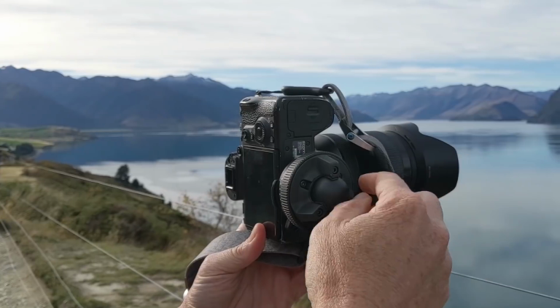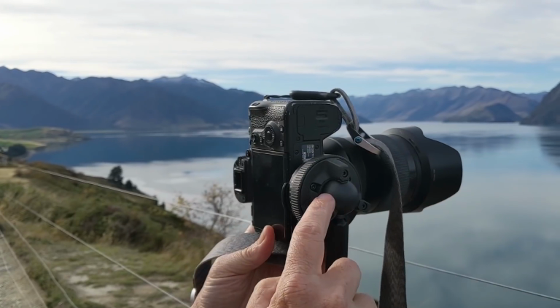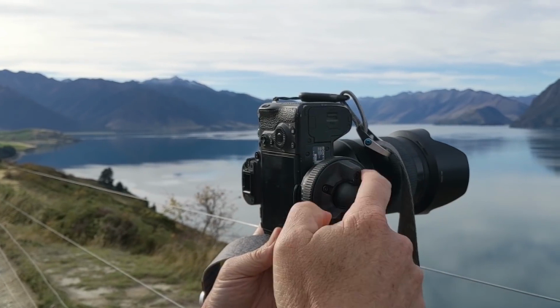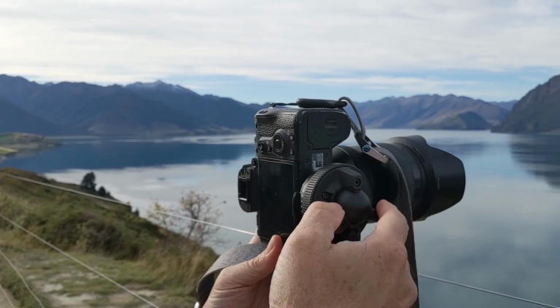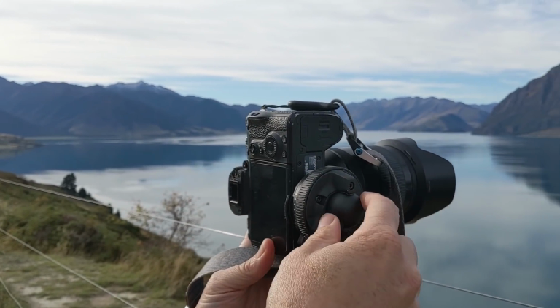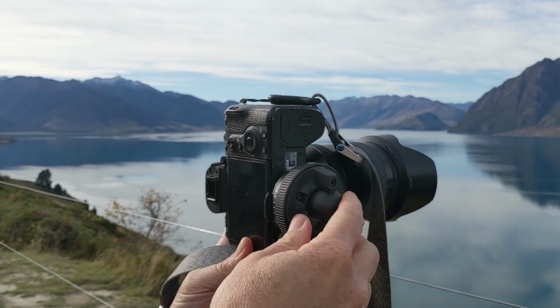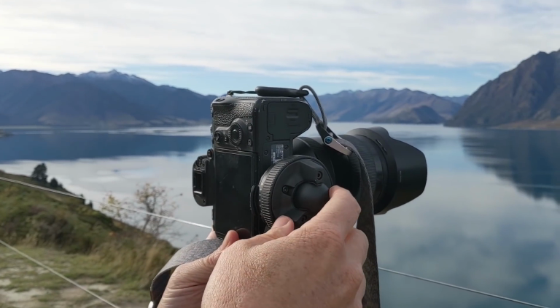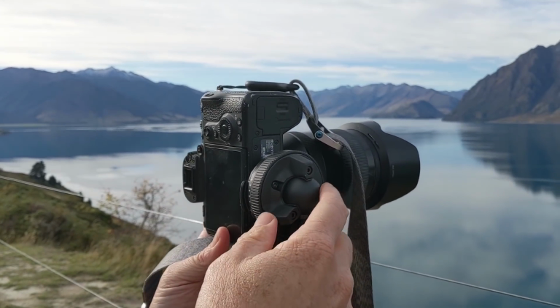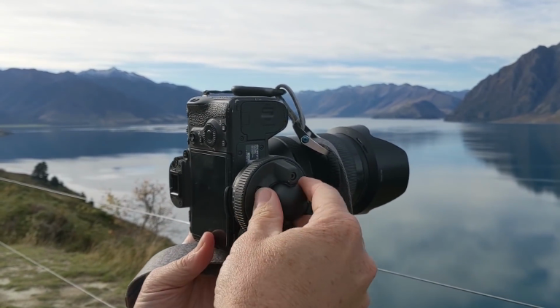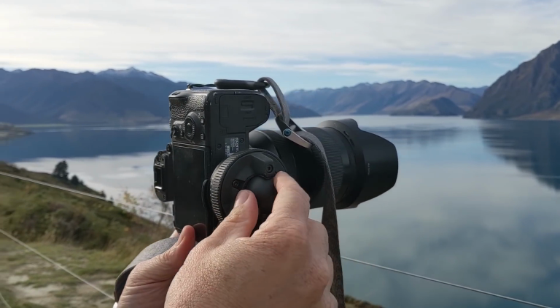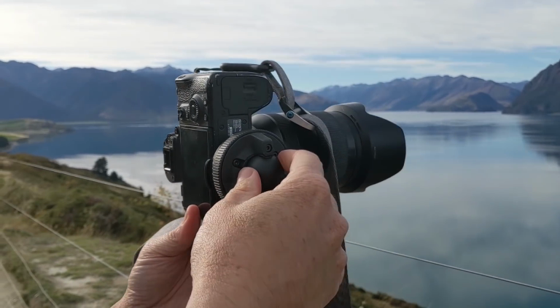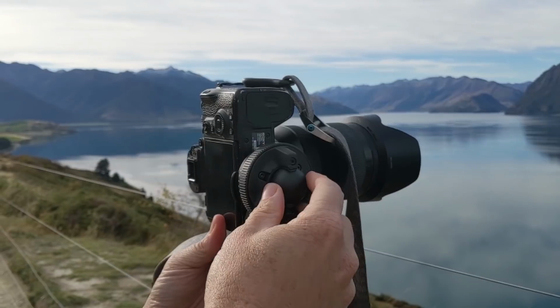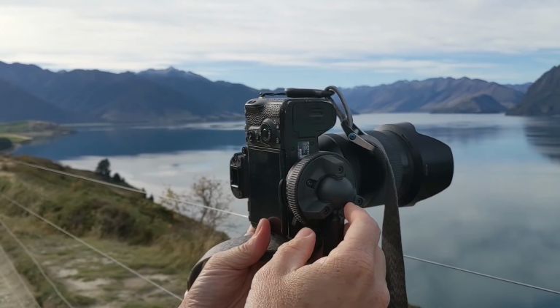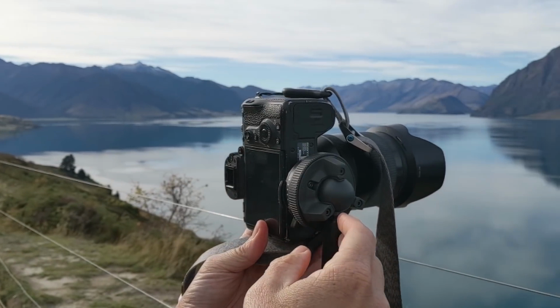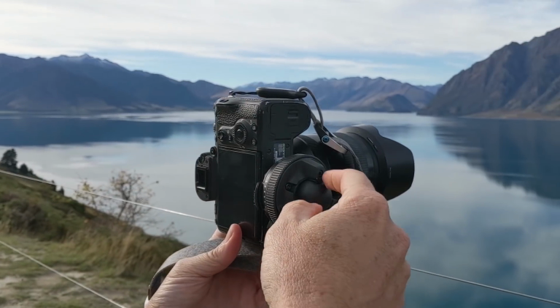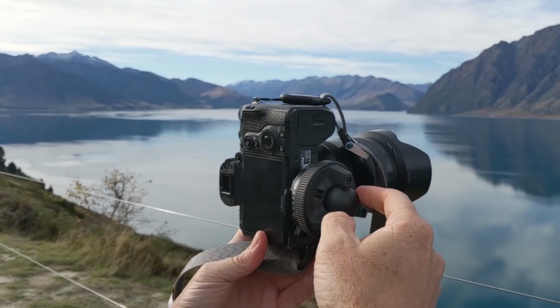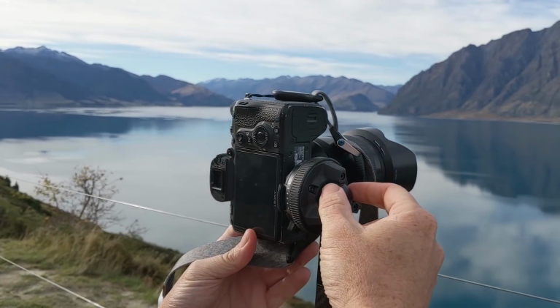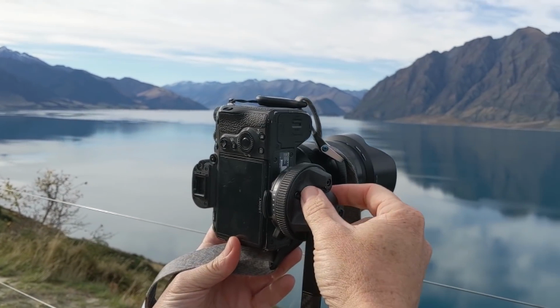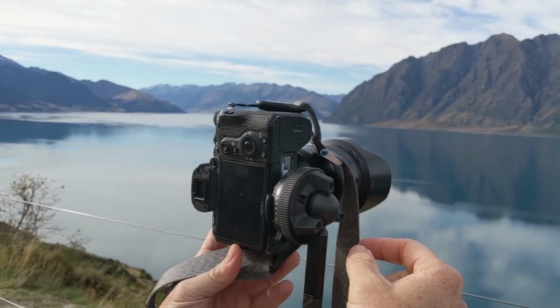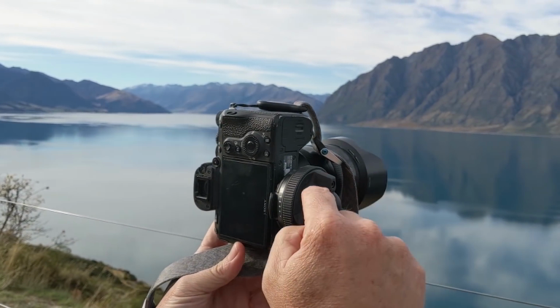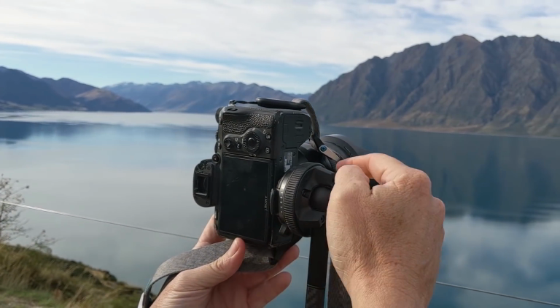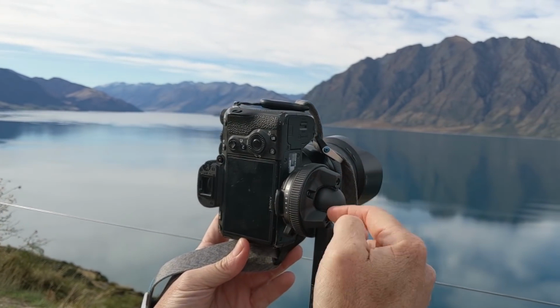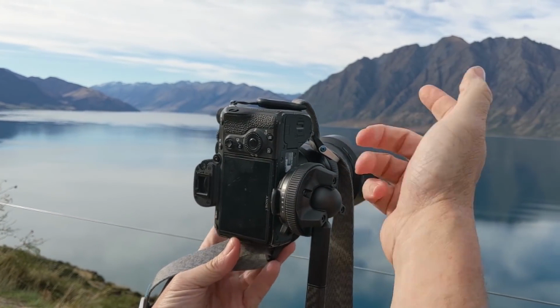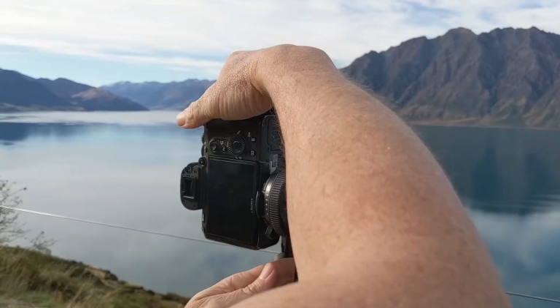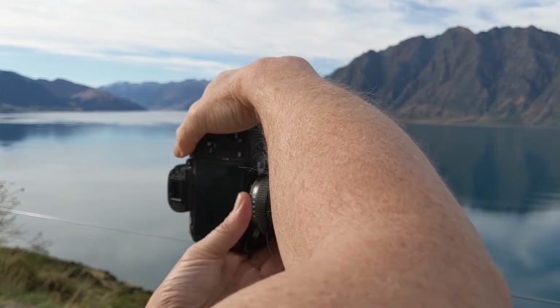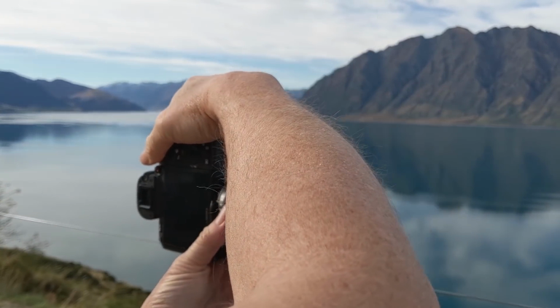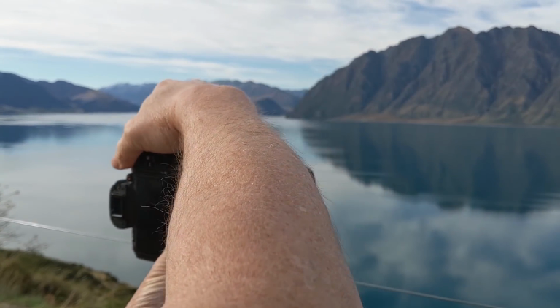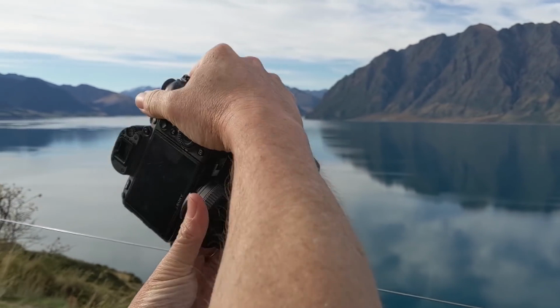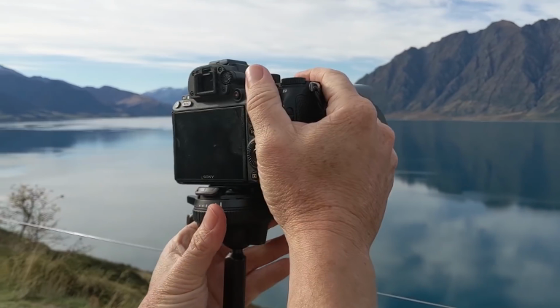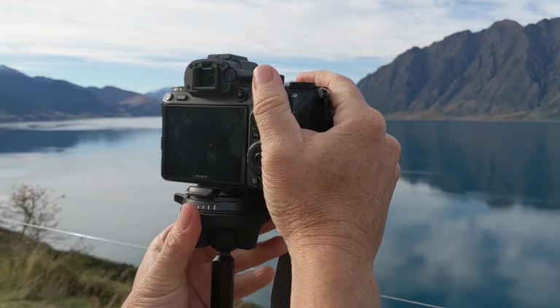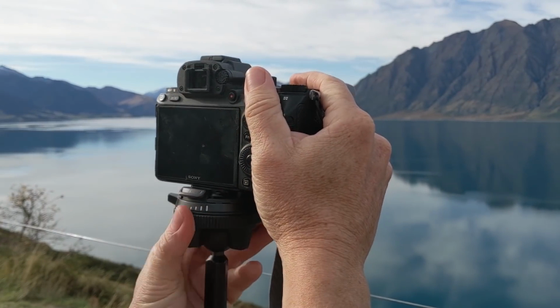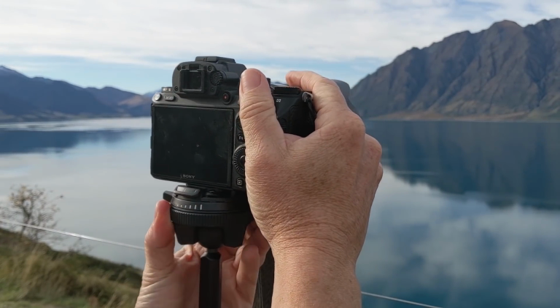There are three different notches where you can take it to that portrait orientation, so that's pretty handy.